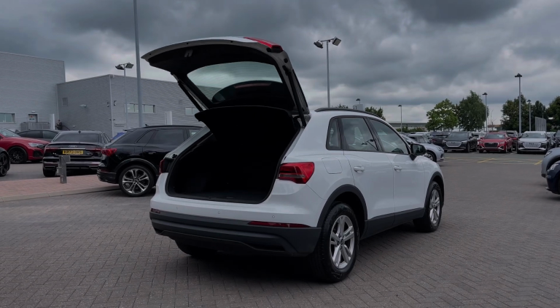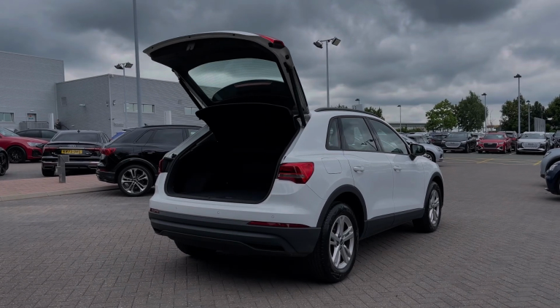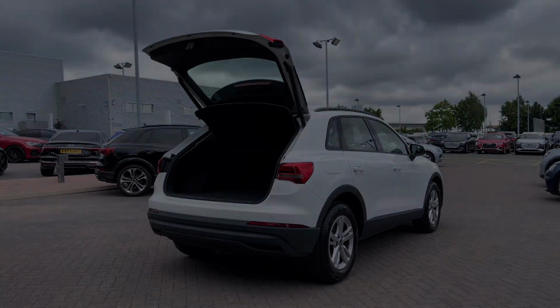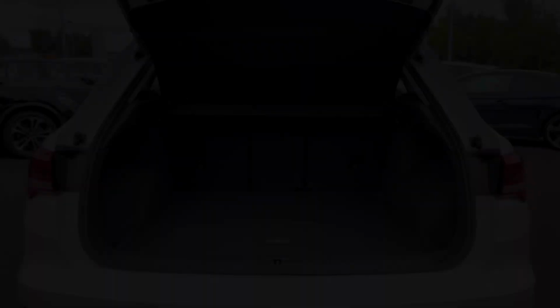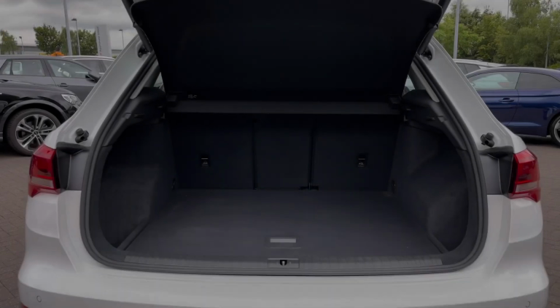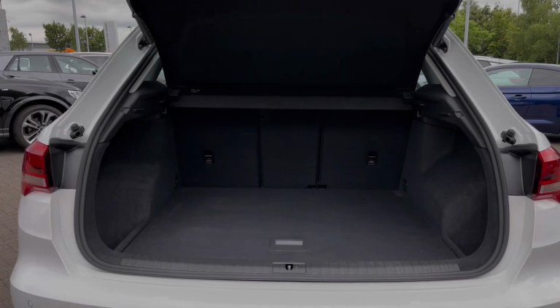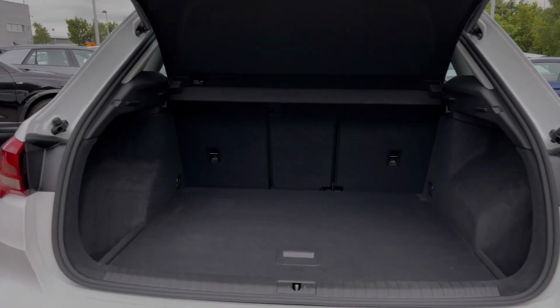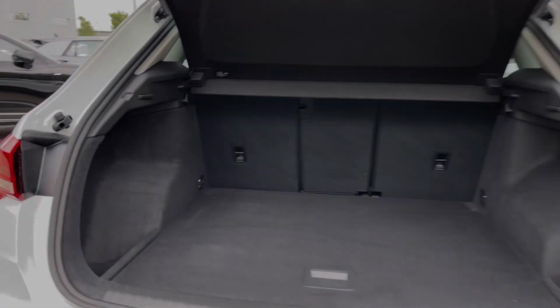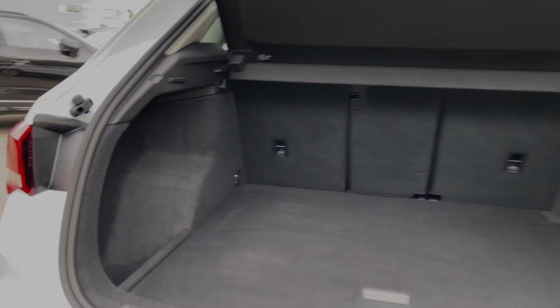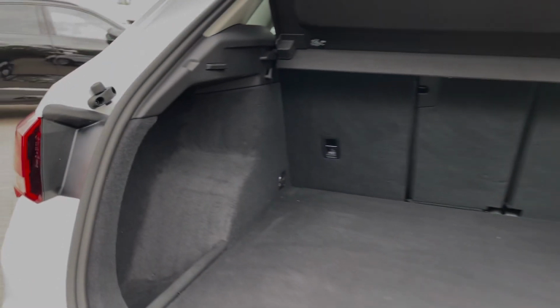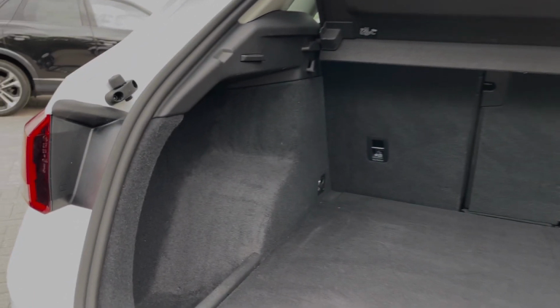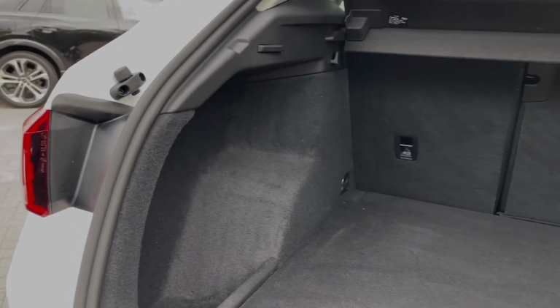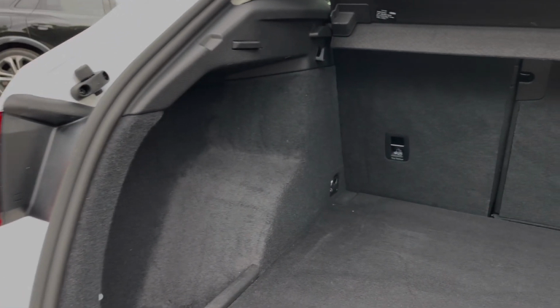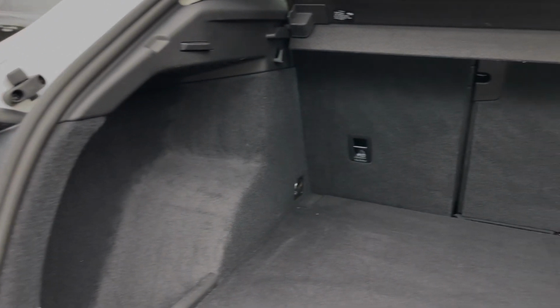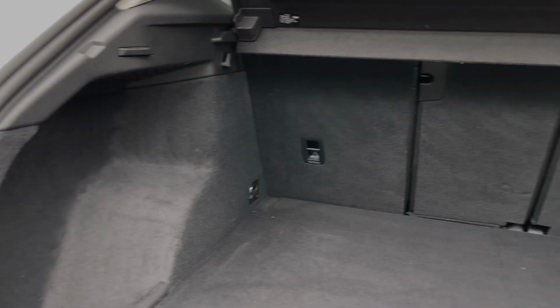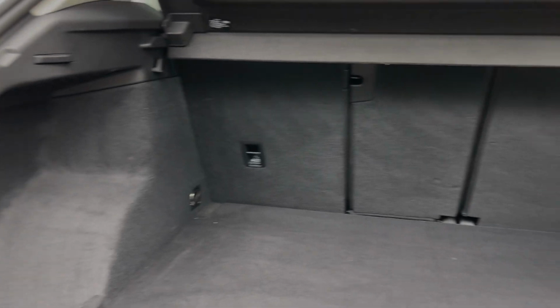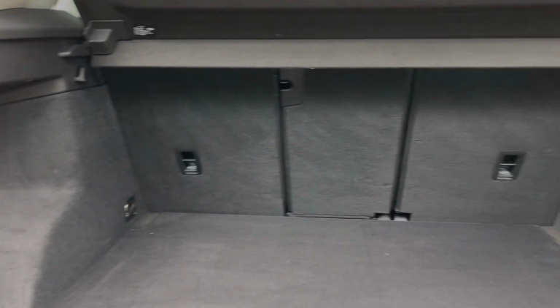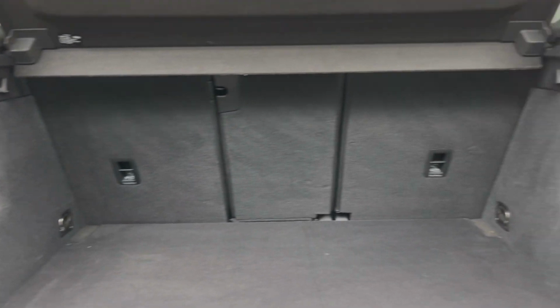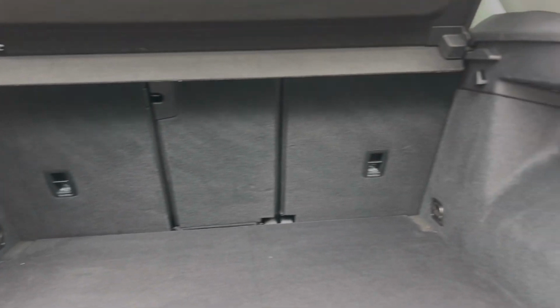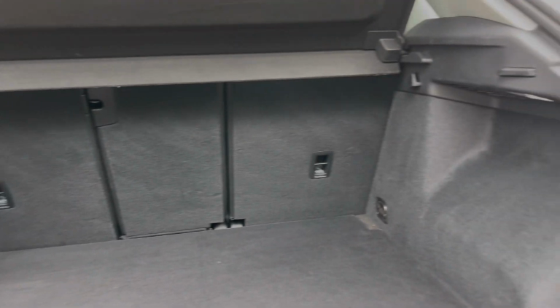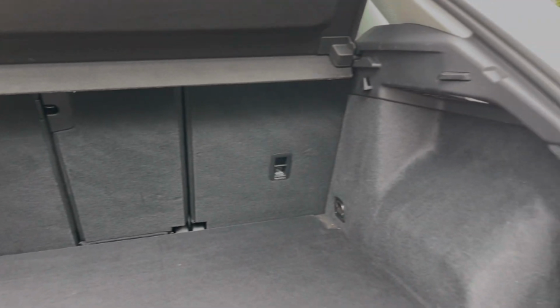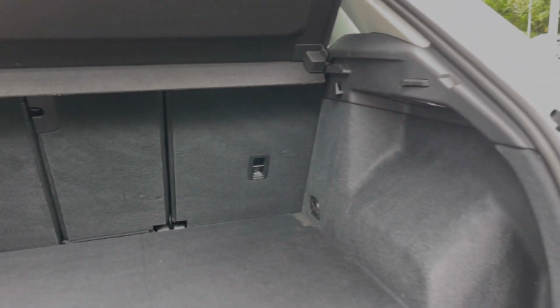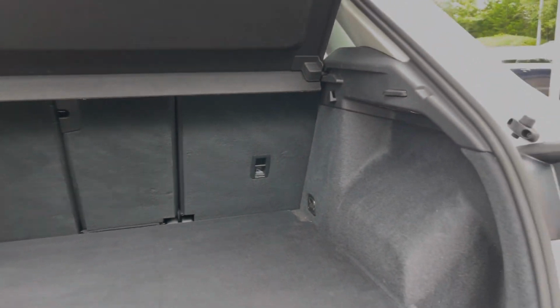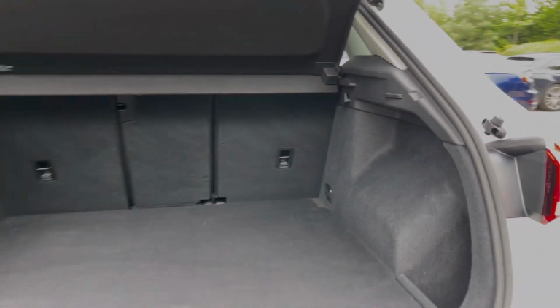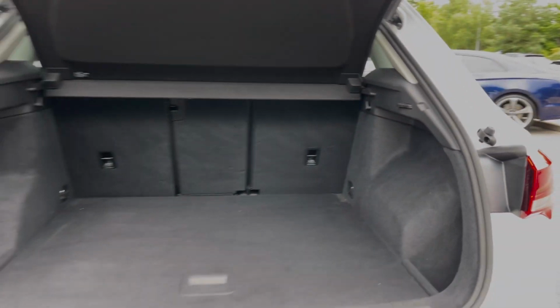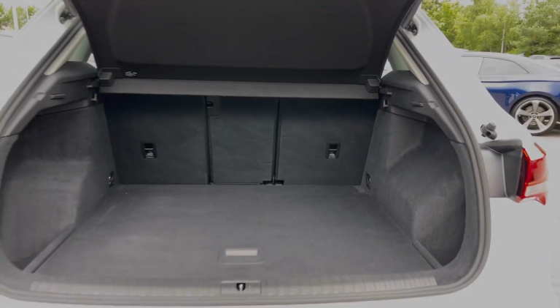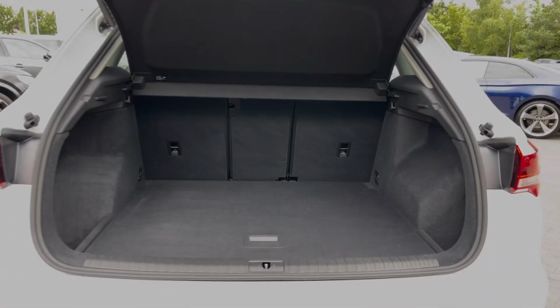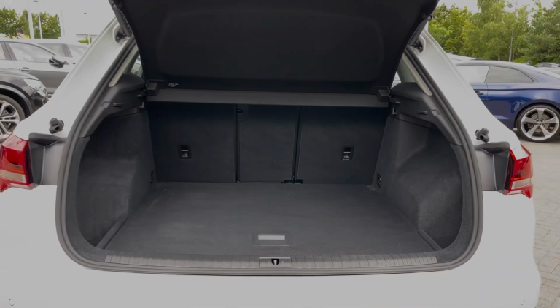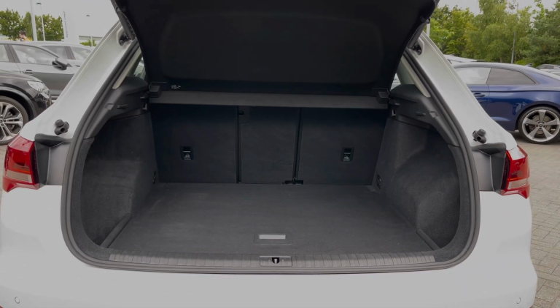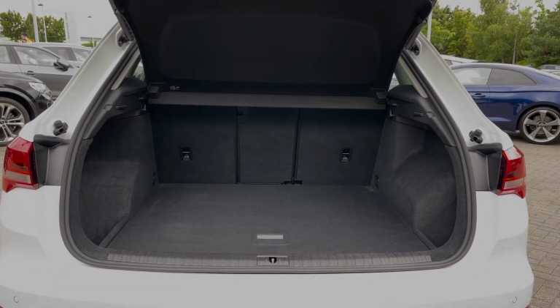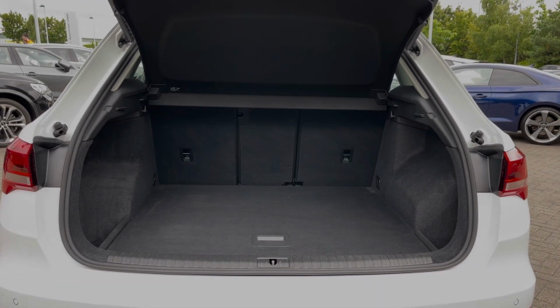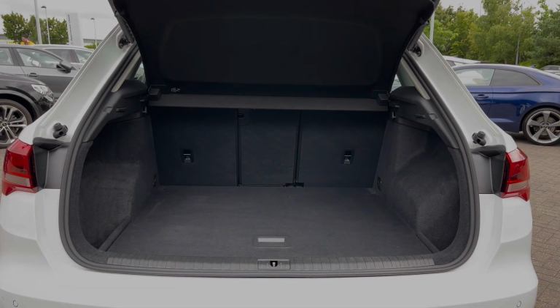Taking a look inside the car's boot space, we can see we have an ample amount of room for a range of day-to-day tasks, with the rear seats able to be folded separately to expand the car's boot space for carrying any larger or longer items.